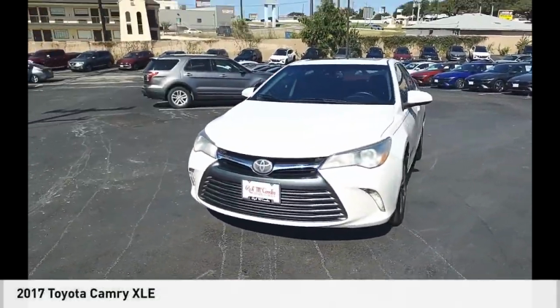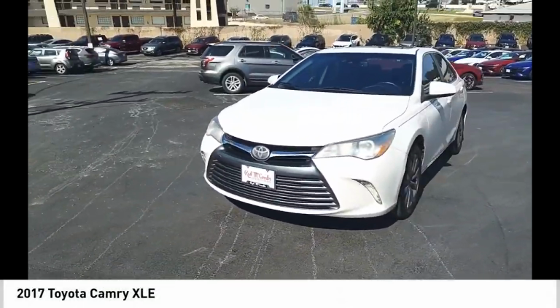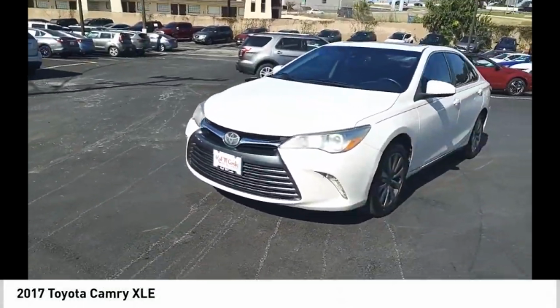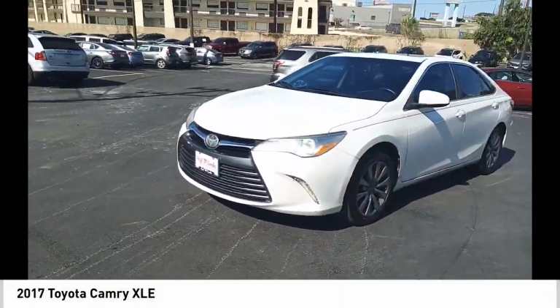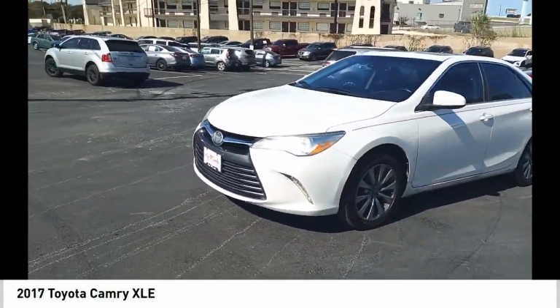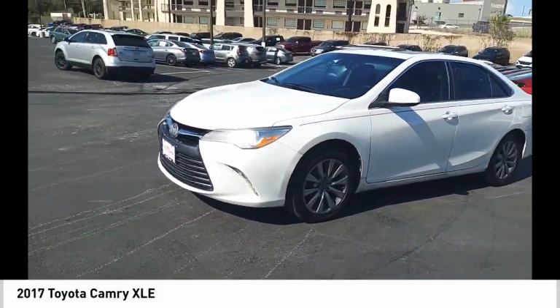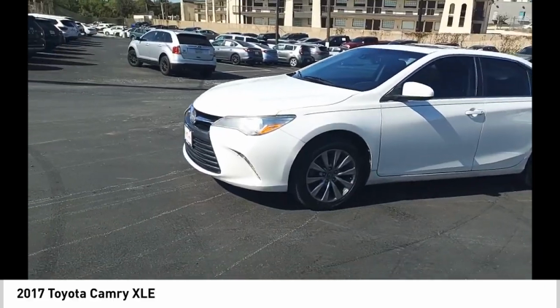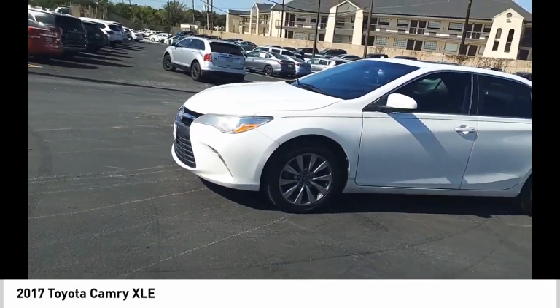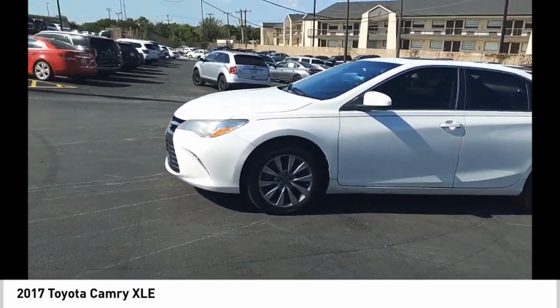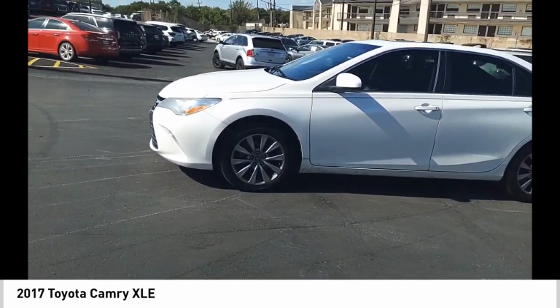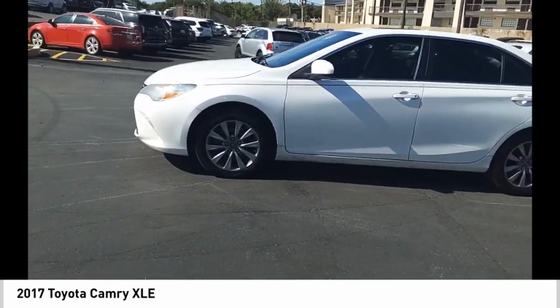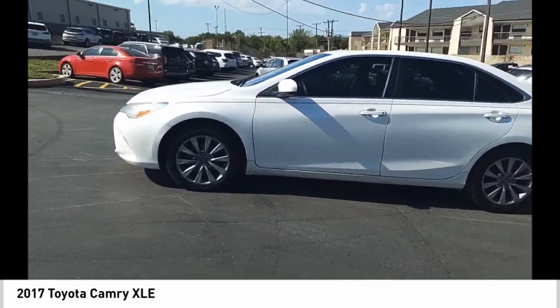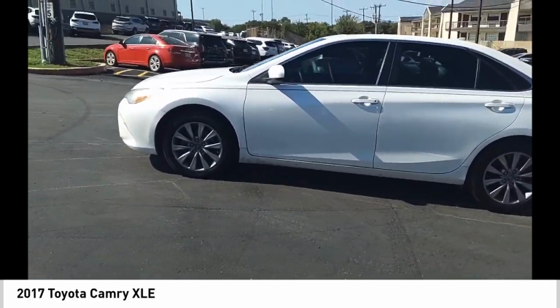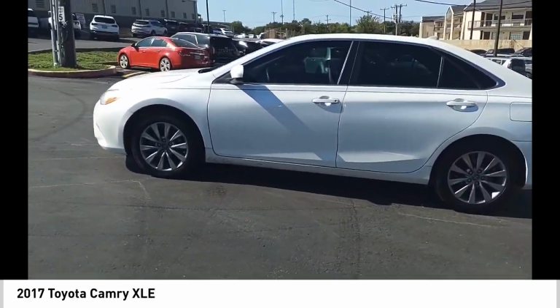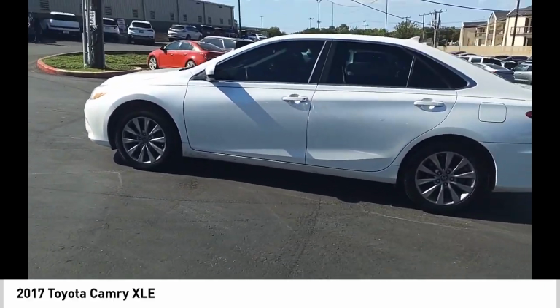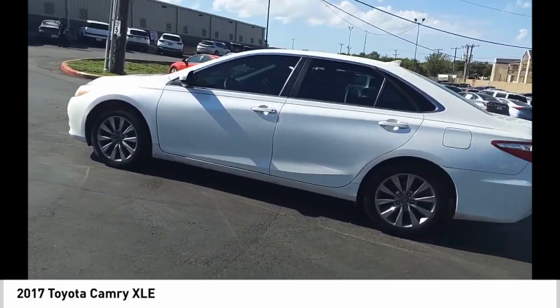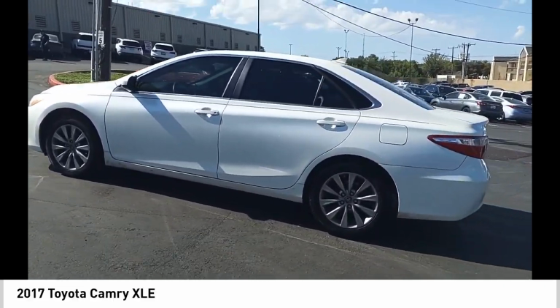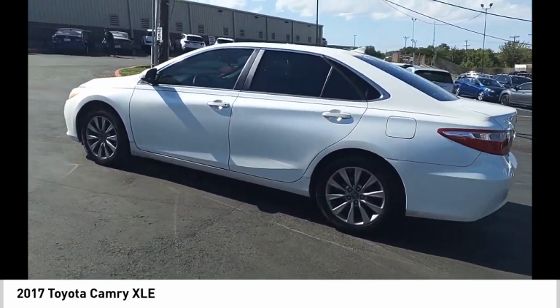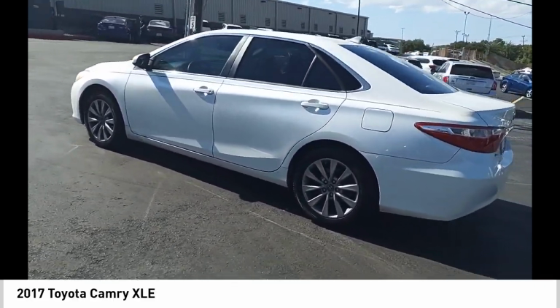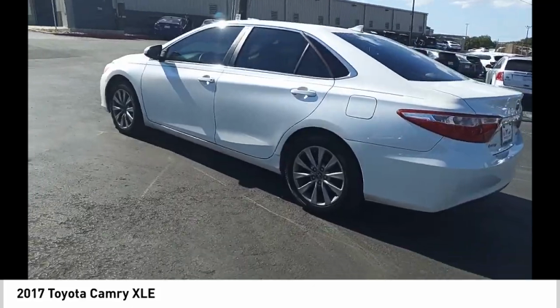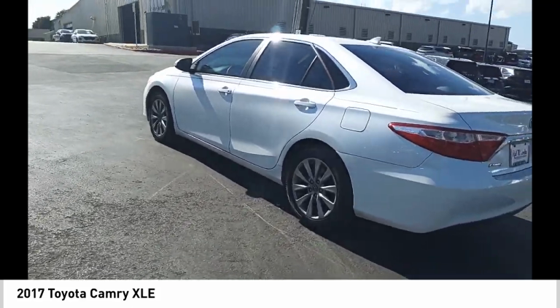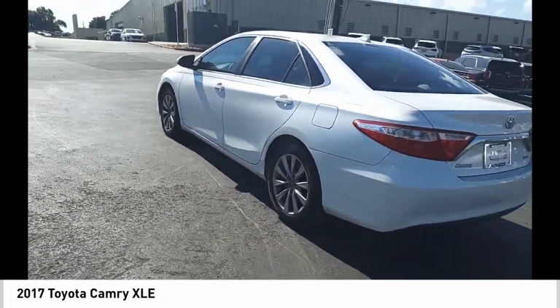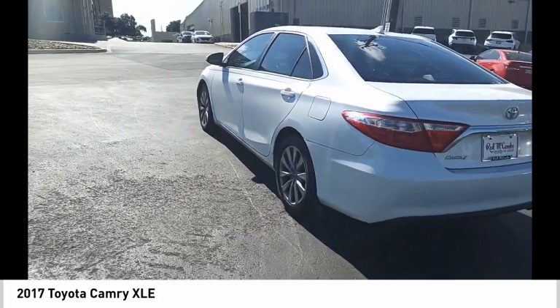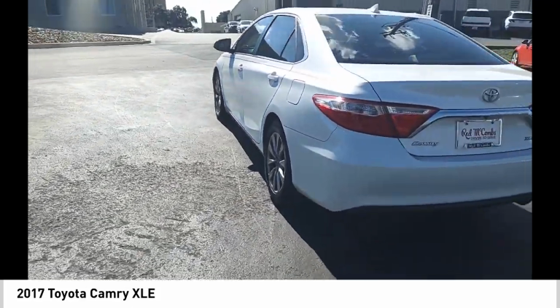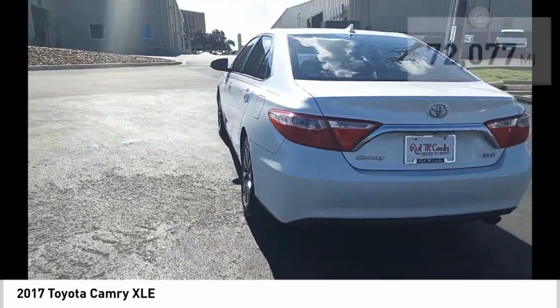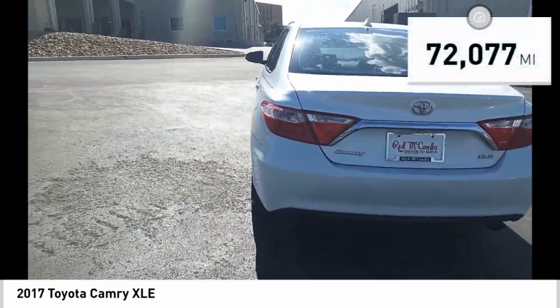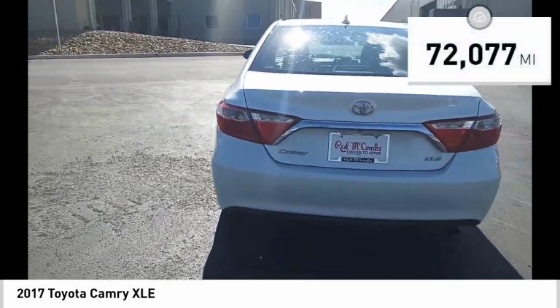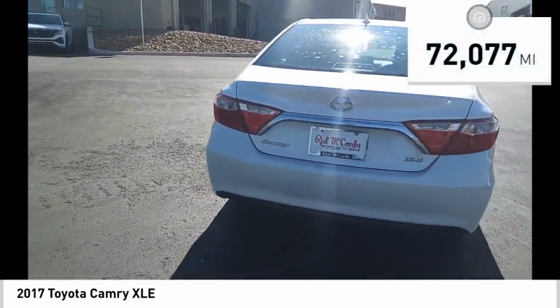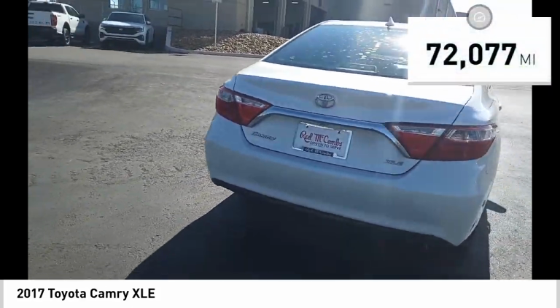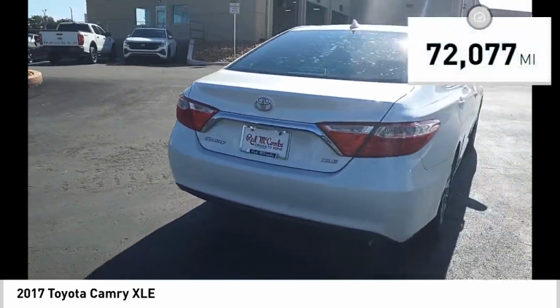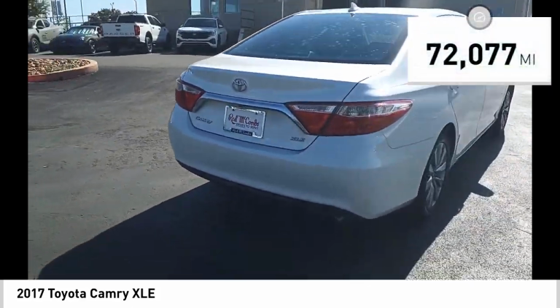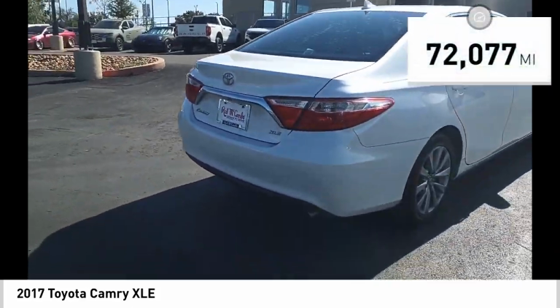Come test drive the 2017 Camry. Toyota Camry is an affordable midsize car, reliable and a great comfortable commuter car. This vehicle has less than 75,000 miles.